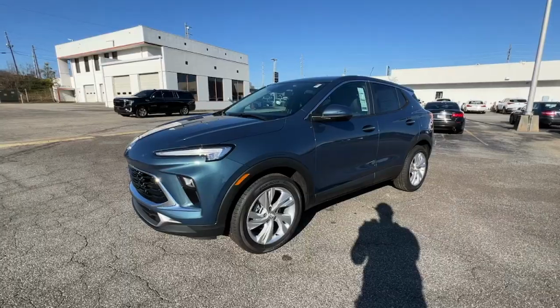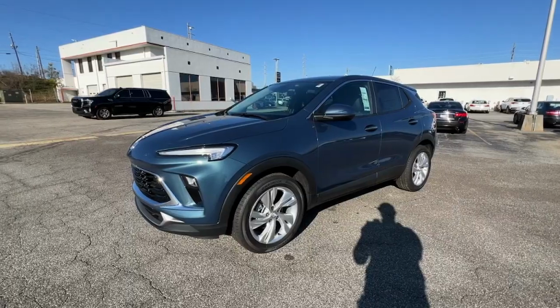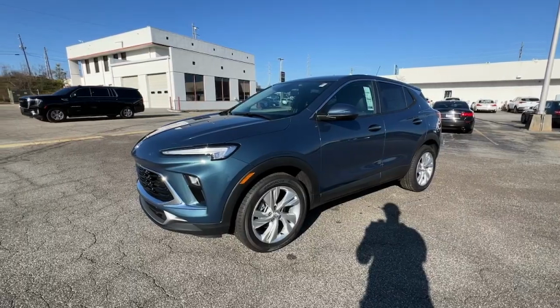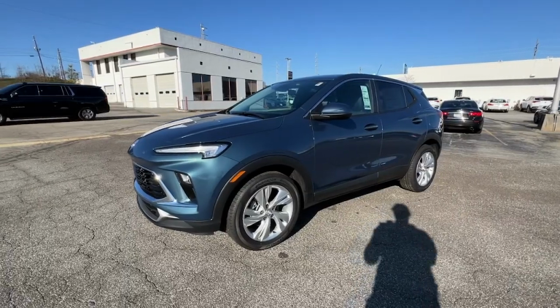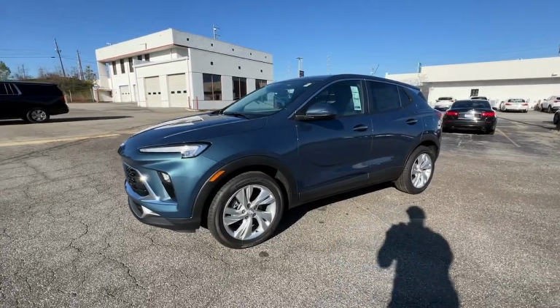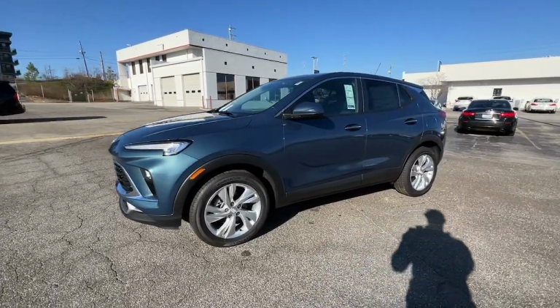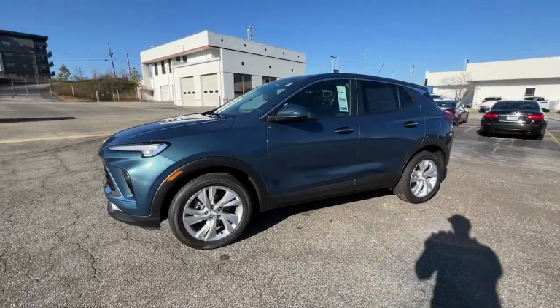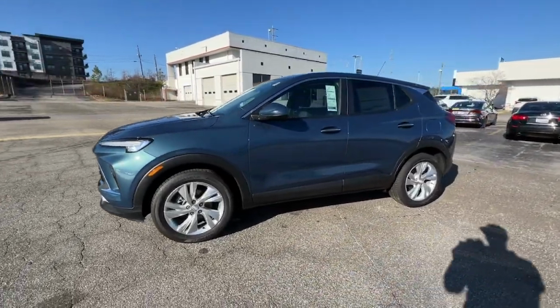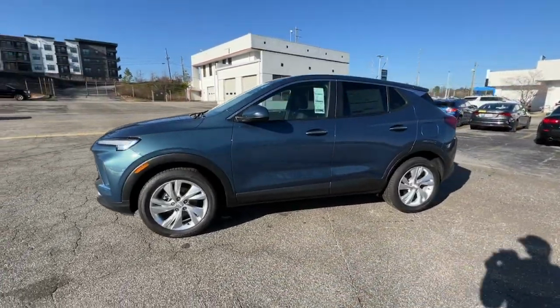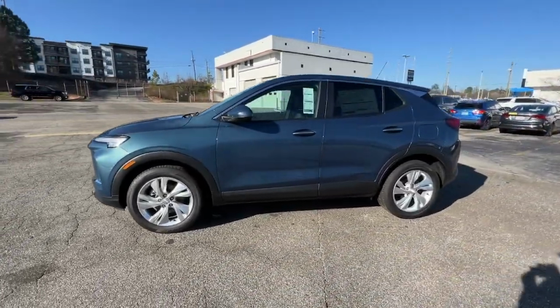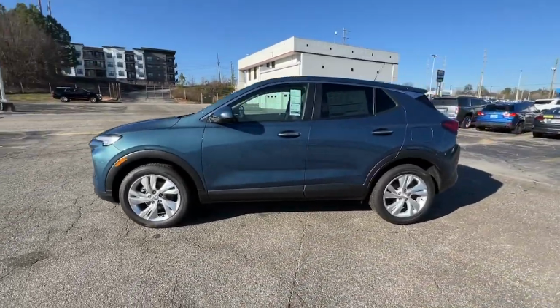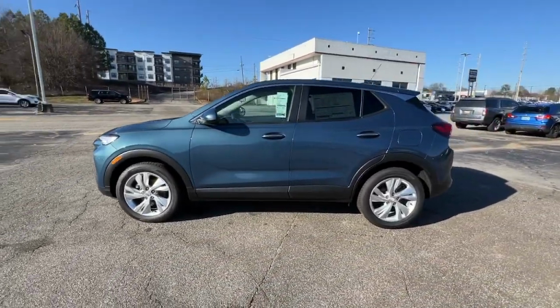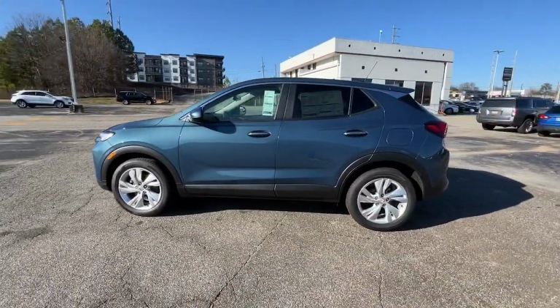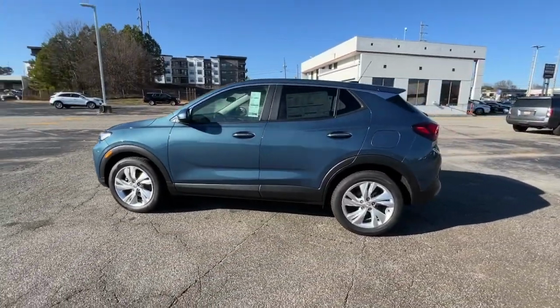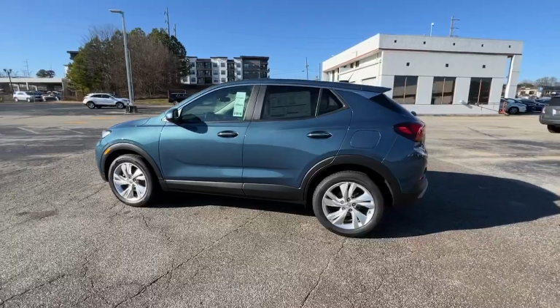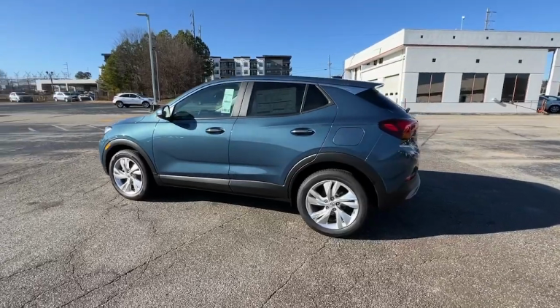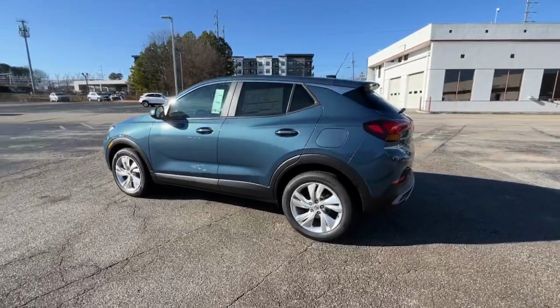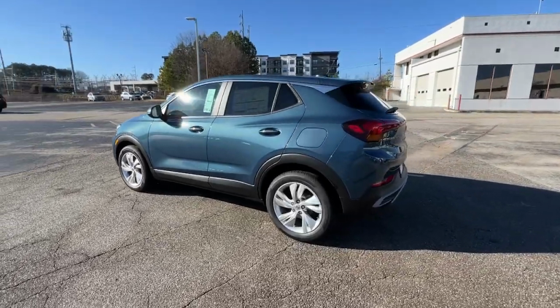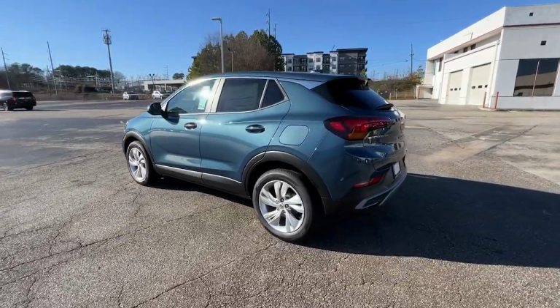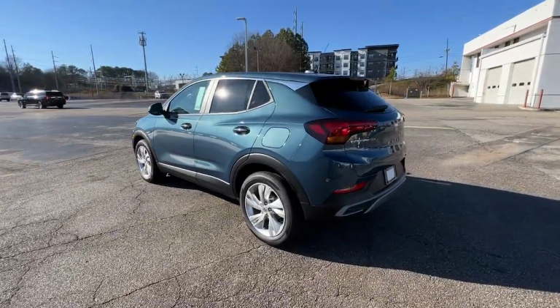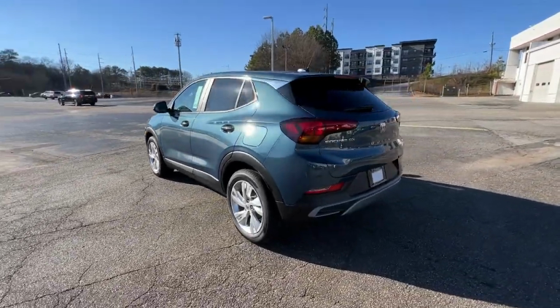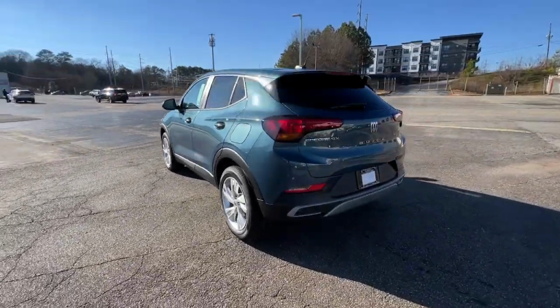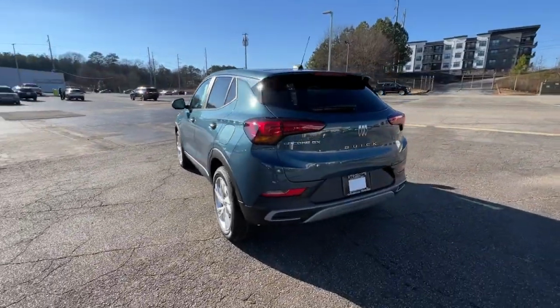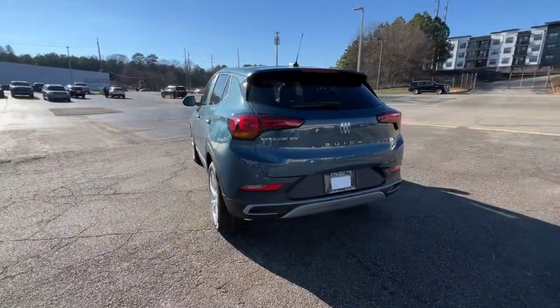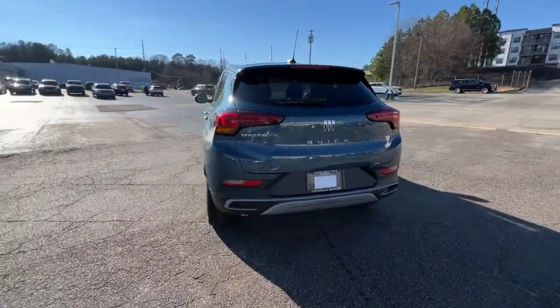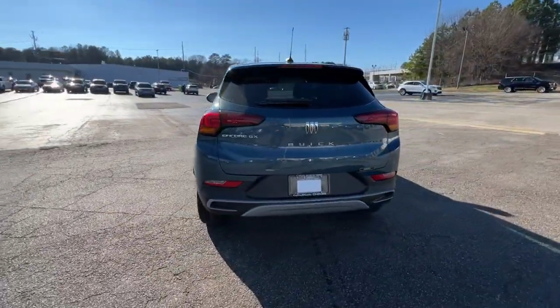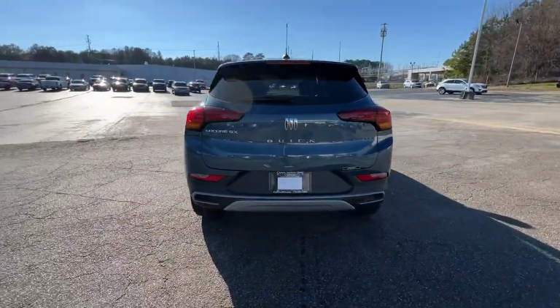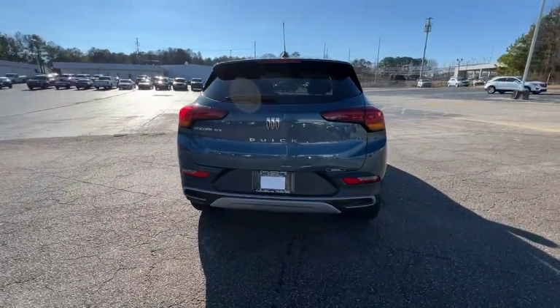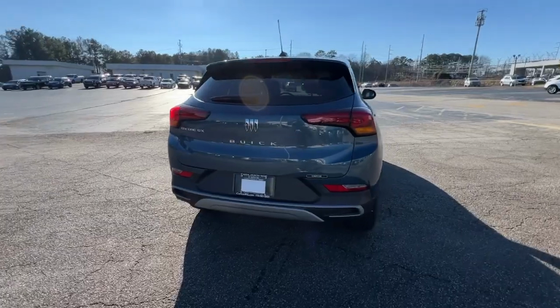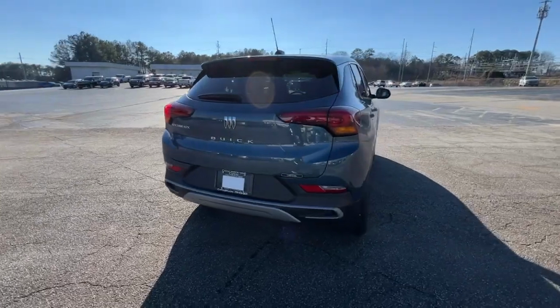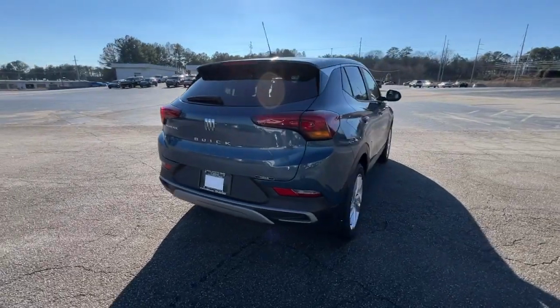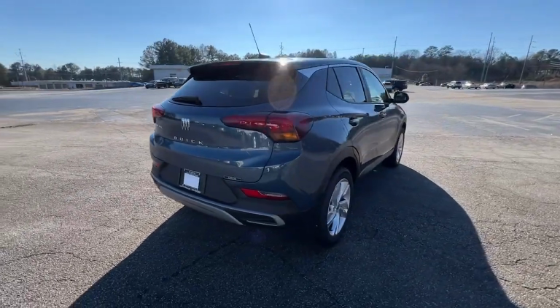Get a feel for the 2024 Buick Encore. The Encore's sleek styling, efficiency, power, and nimble handling makes navigating your world fun and luxurious.